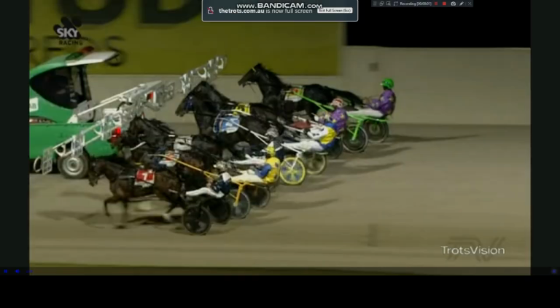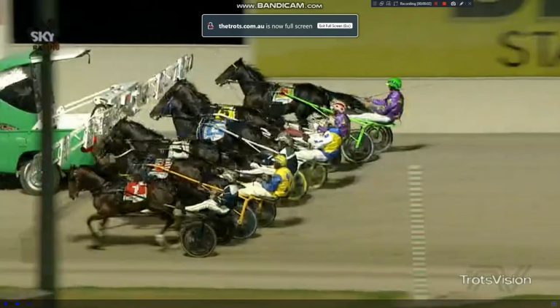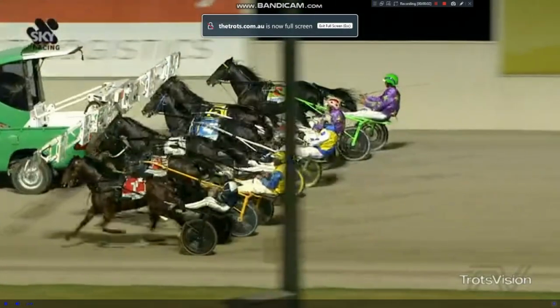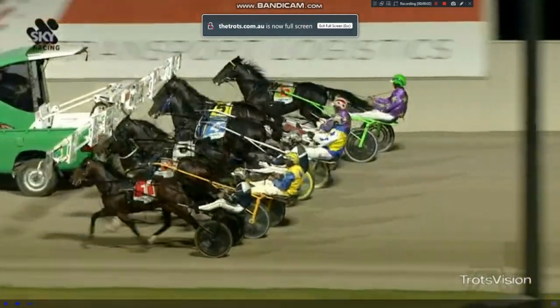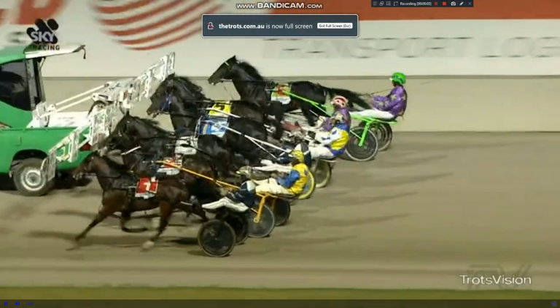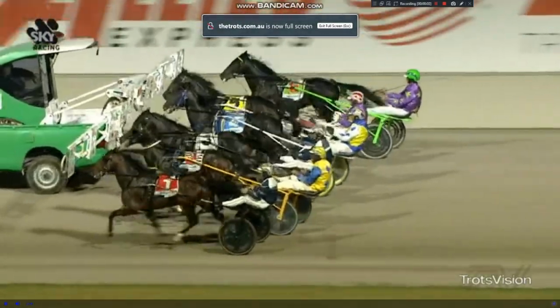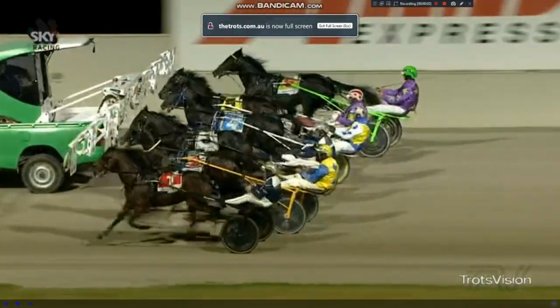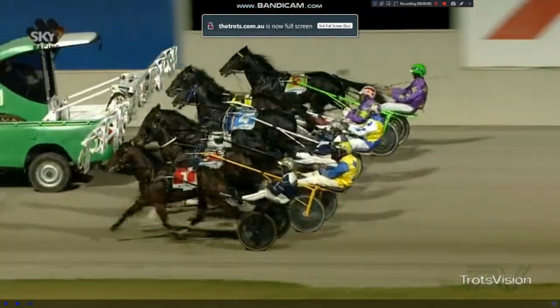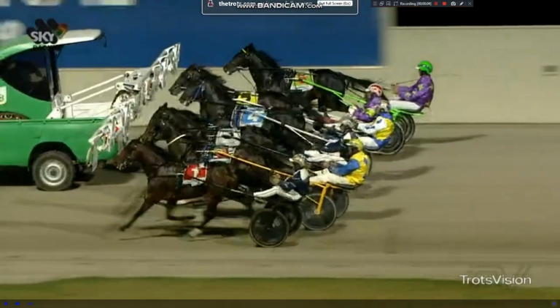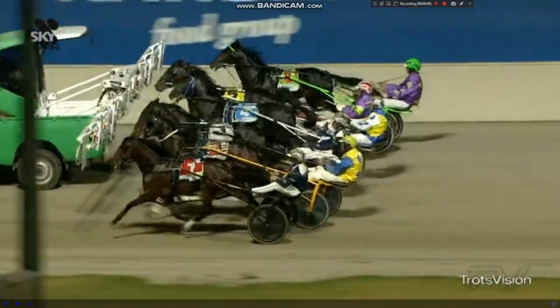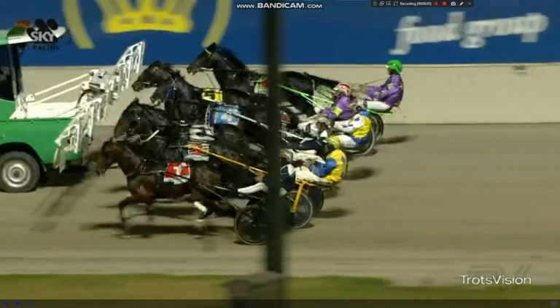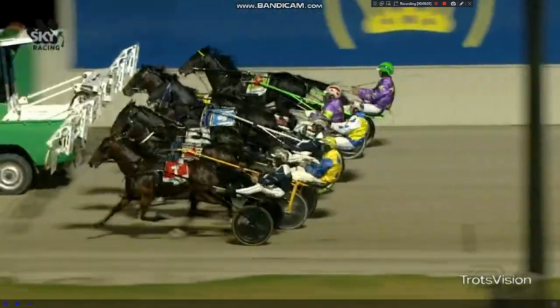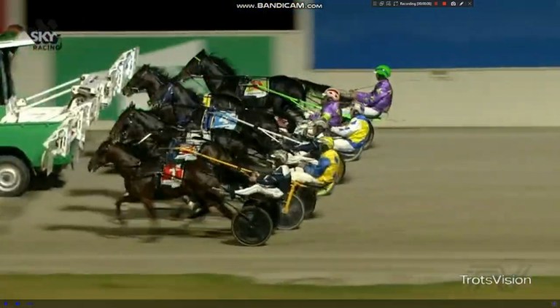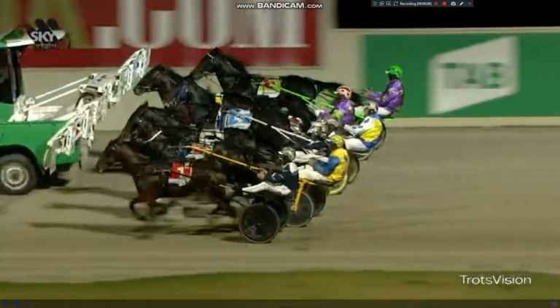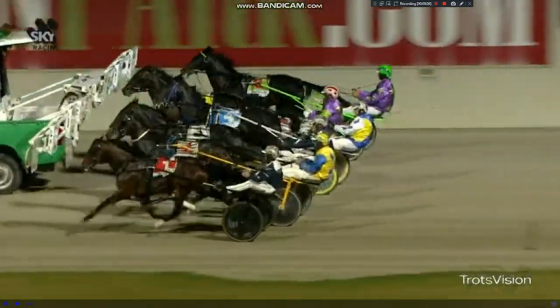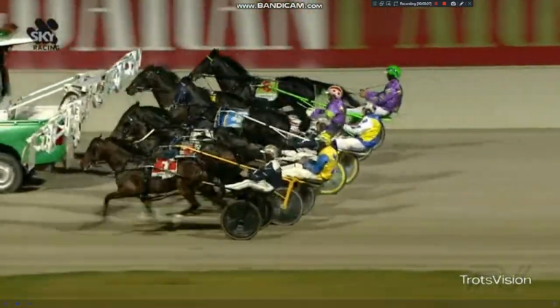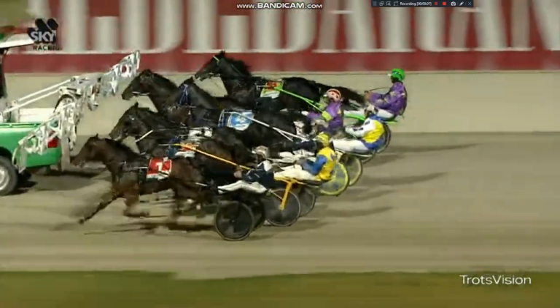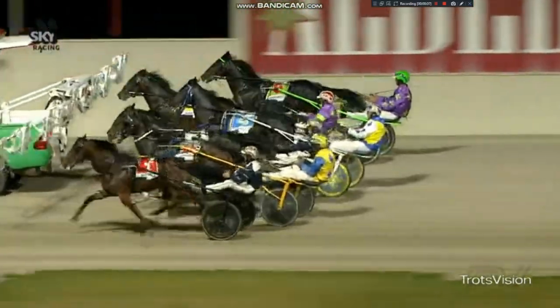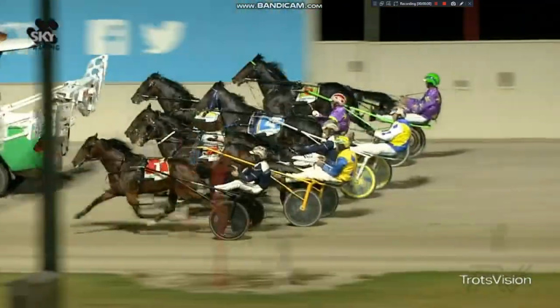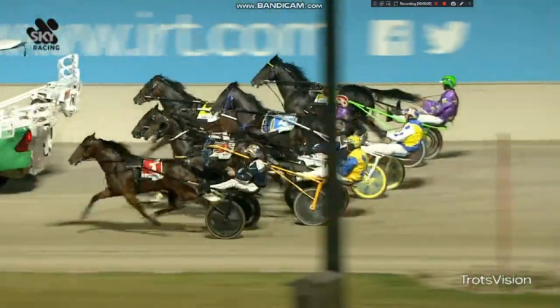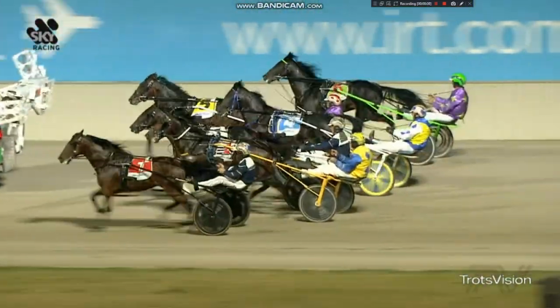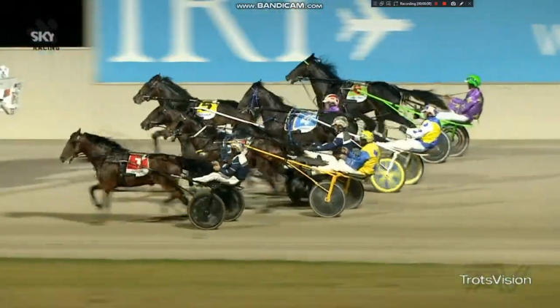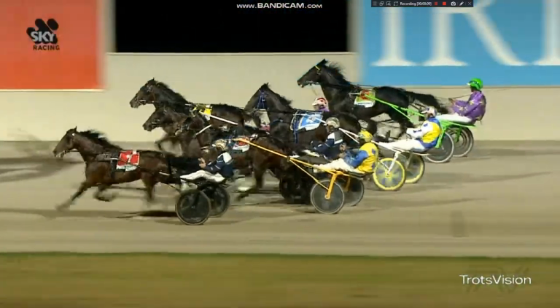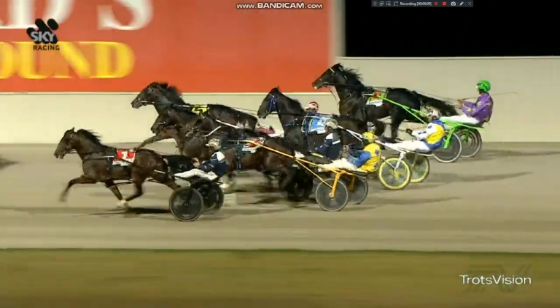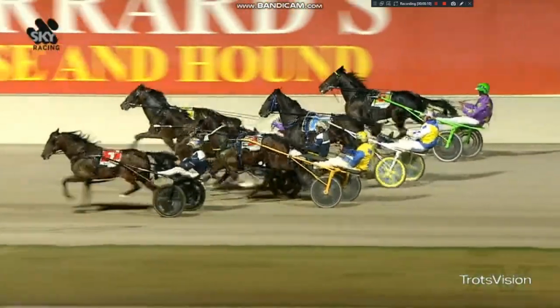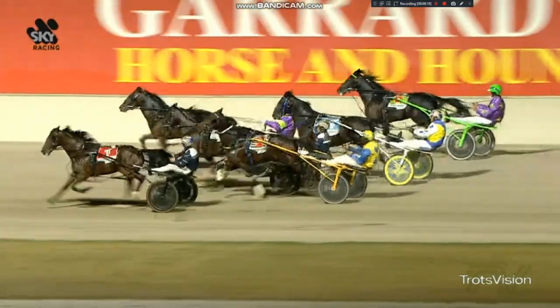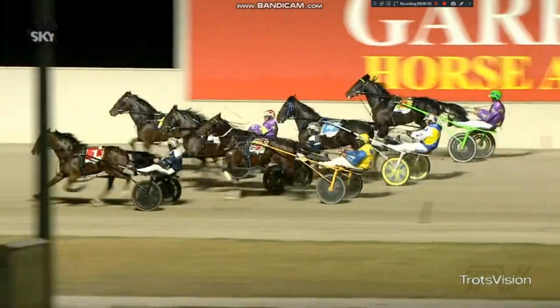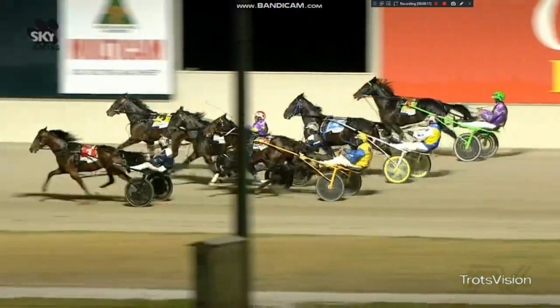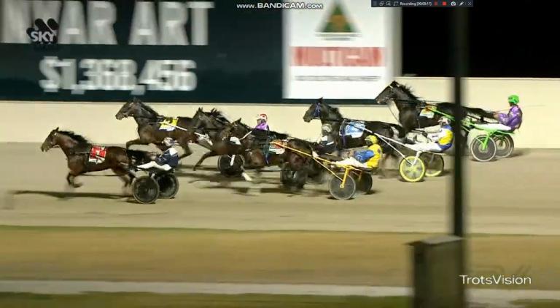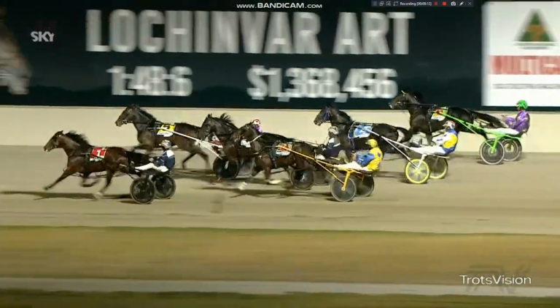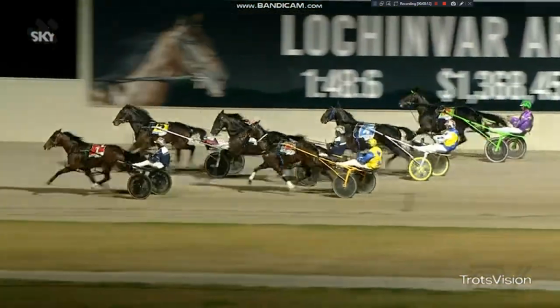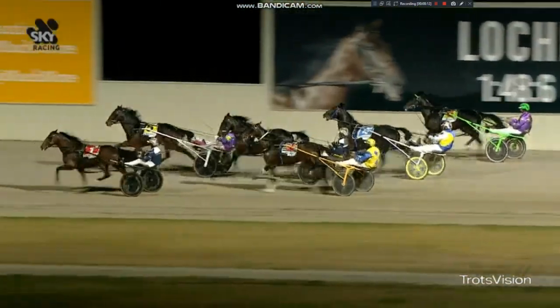In an ideal world, he hasn't done the race before, but he has. In an ideal world here, John Justice, the trainer-driver of the great Shaker Maker. They're set — six two-year-olds, 1720. Their green lights up, they're off and racing. It should be an interesting race, this.